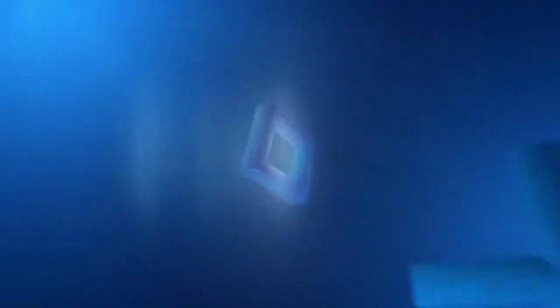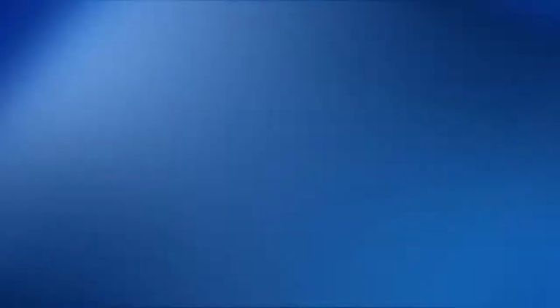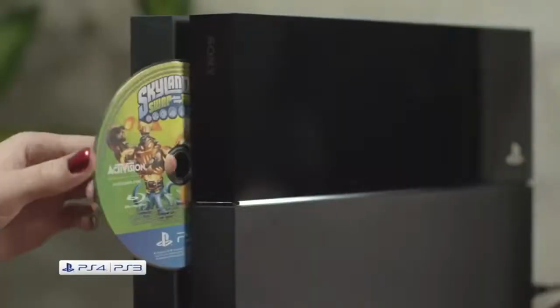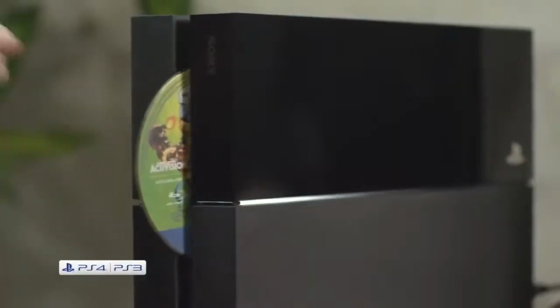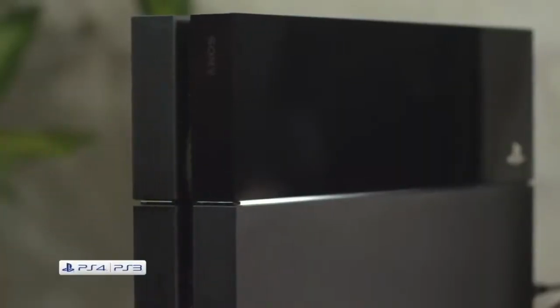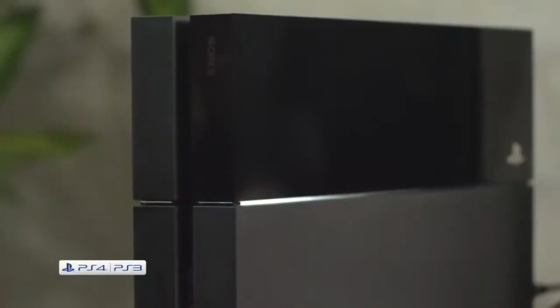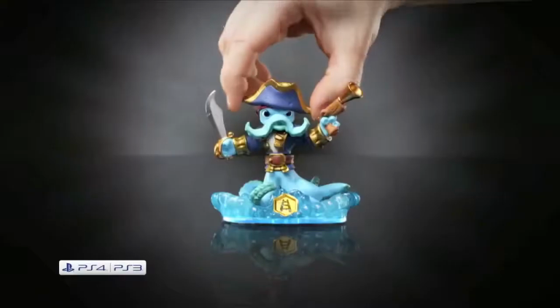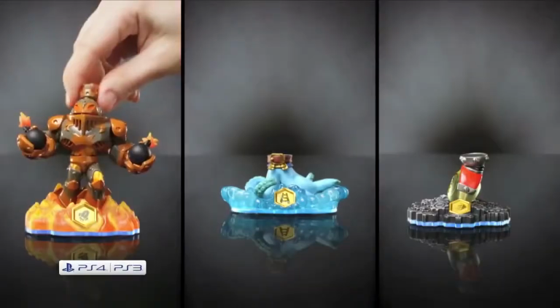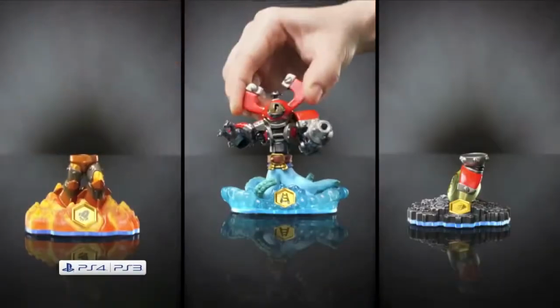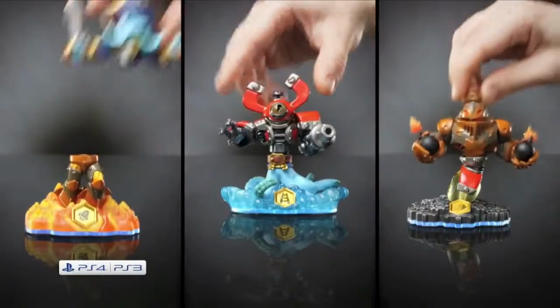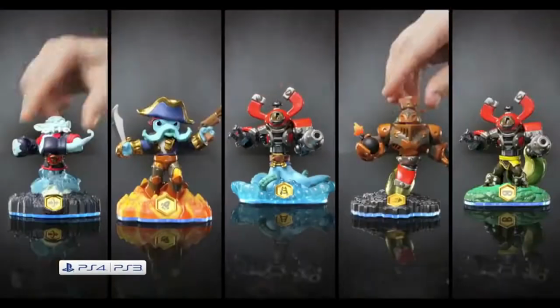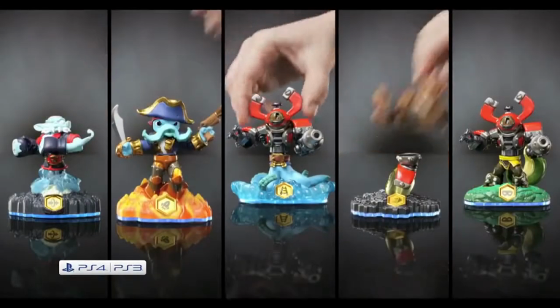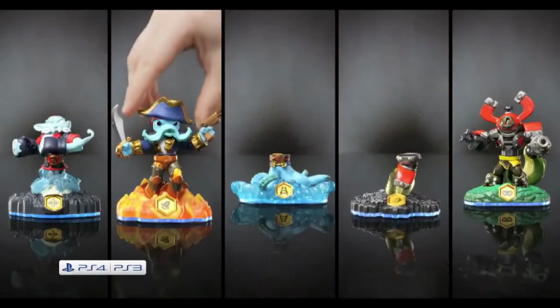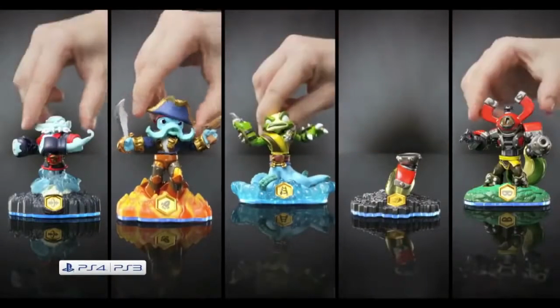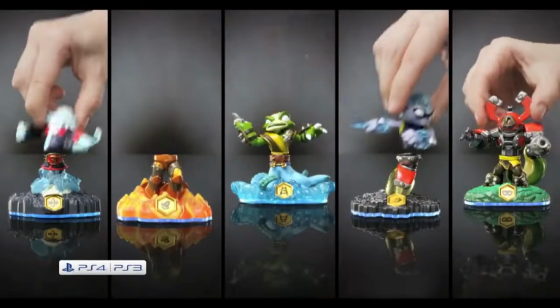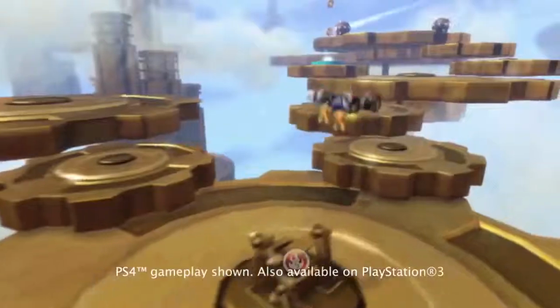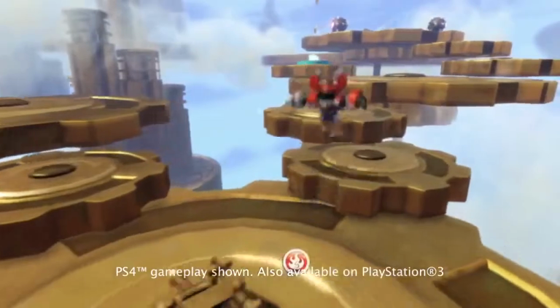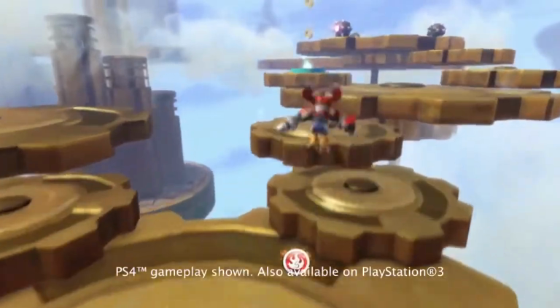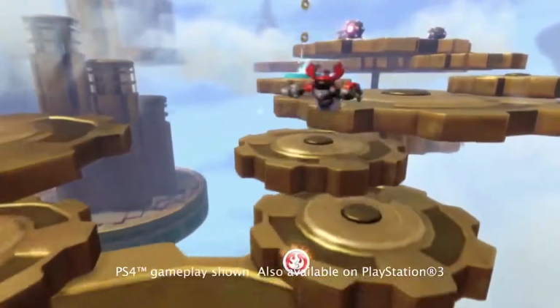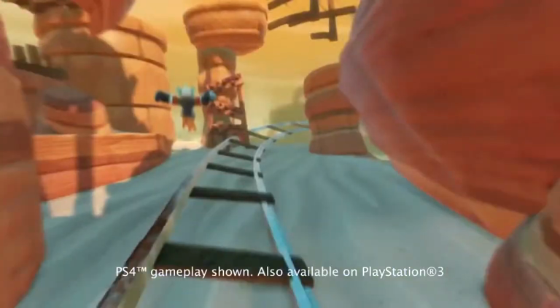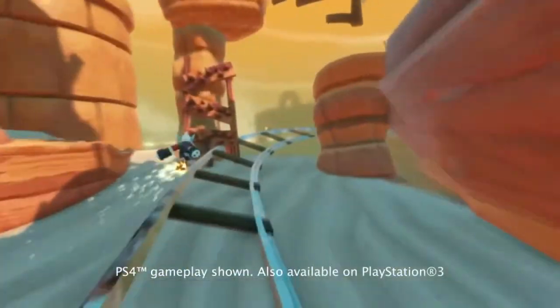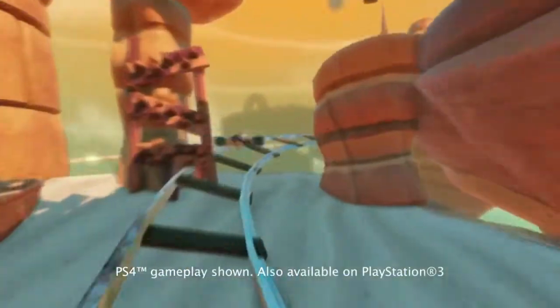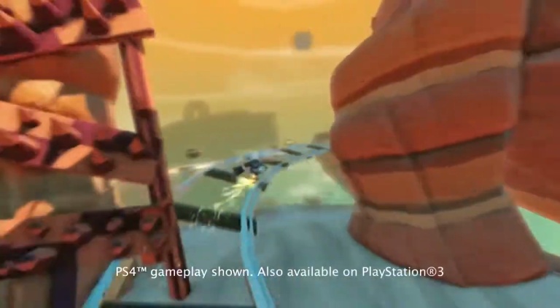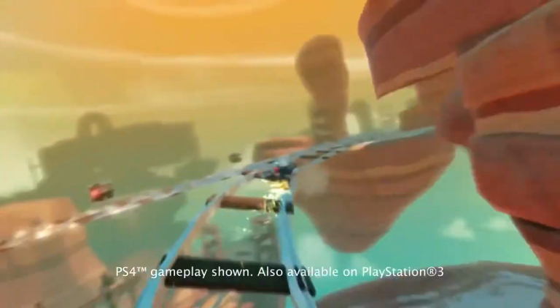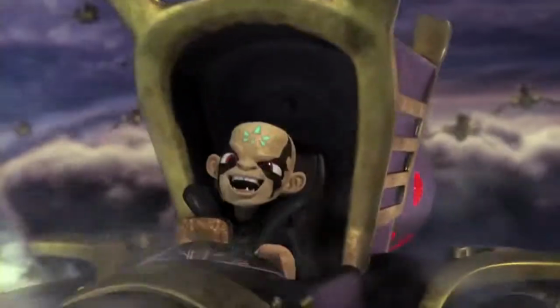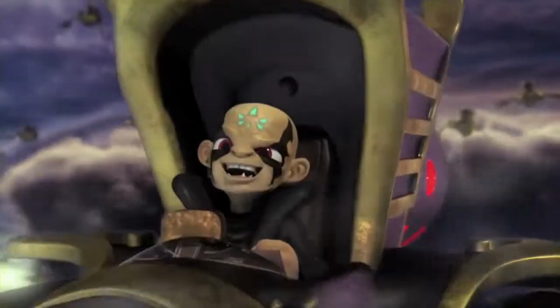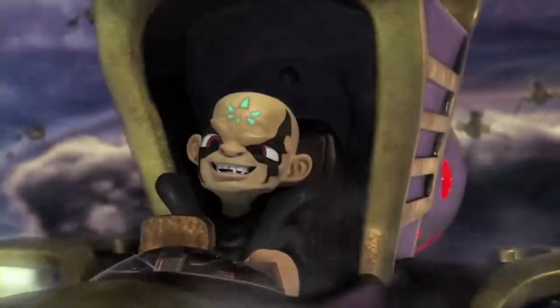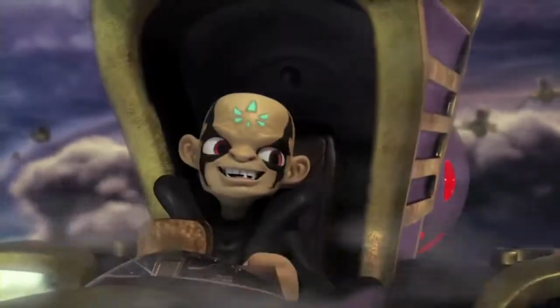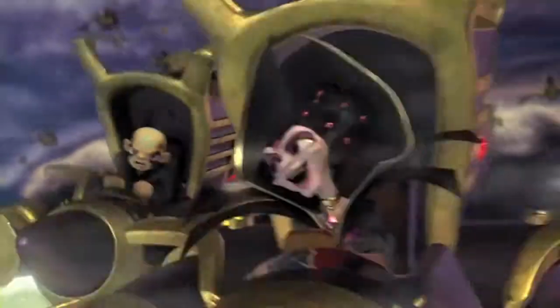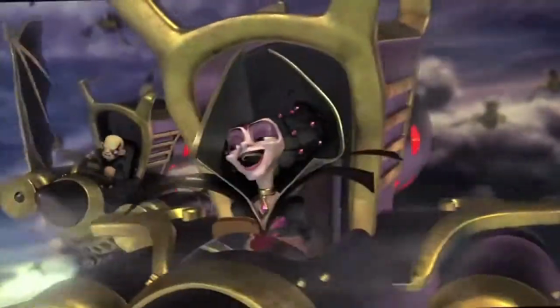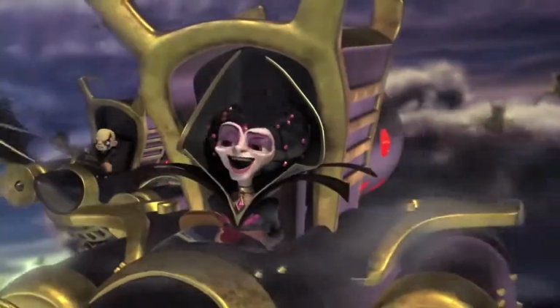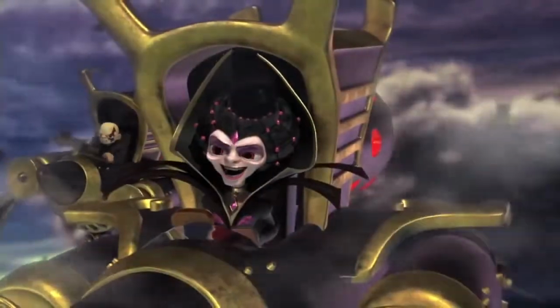Pop Skylanders Swap Force into your PS4. Mix and match your heroes to combine their powers, then take on the evil Kaos and his mother.